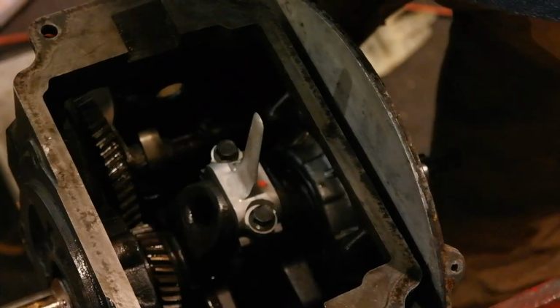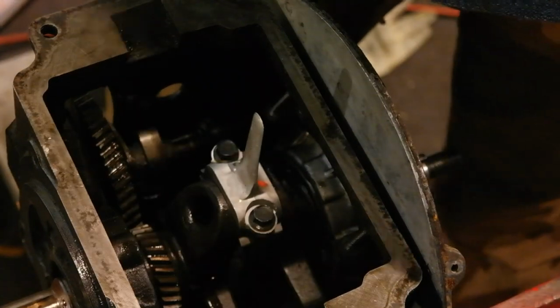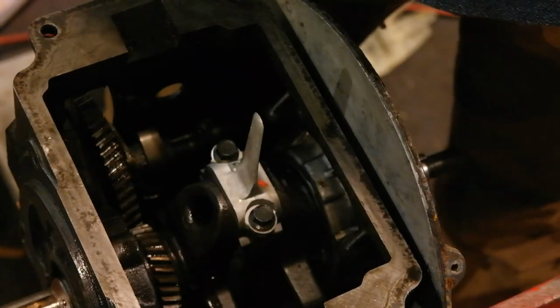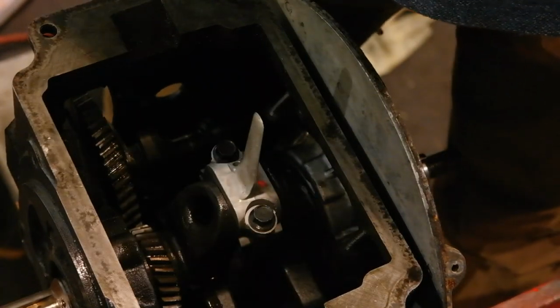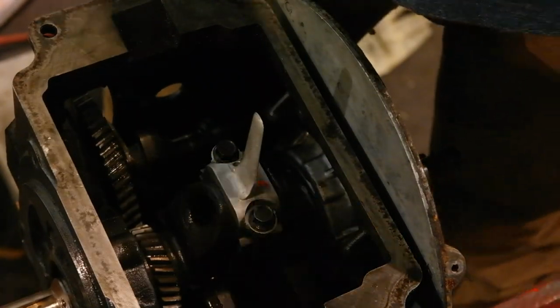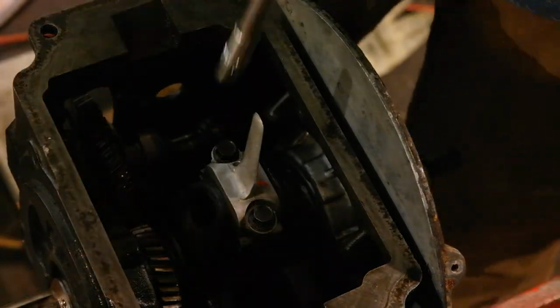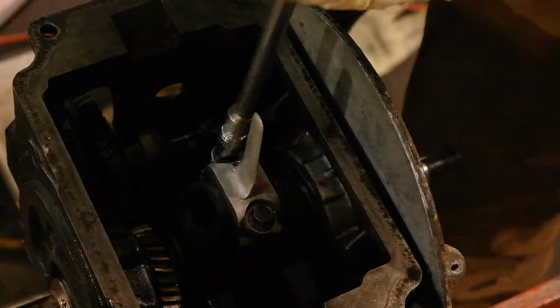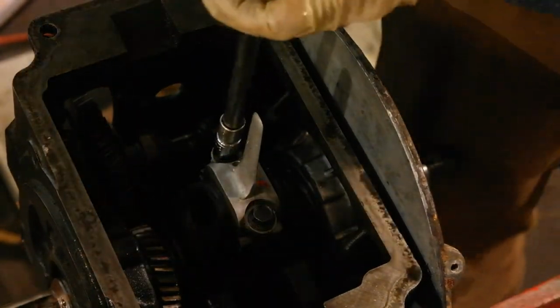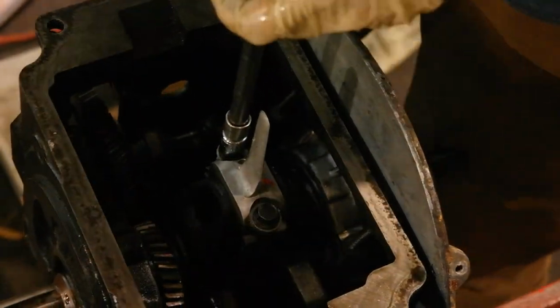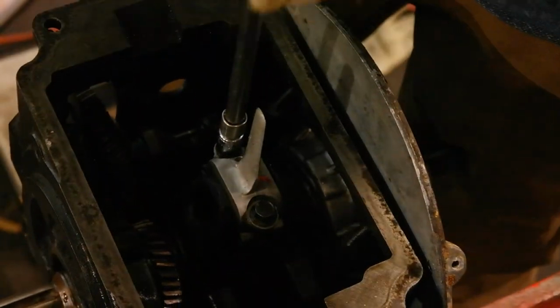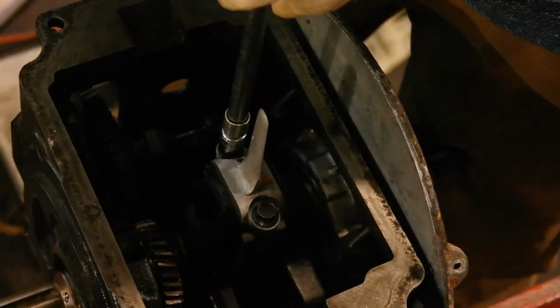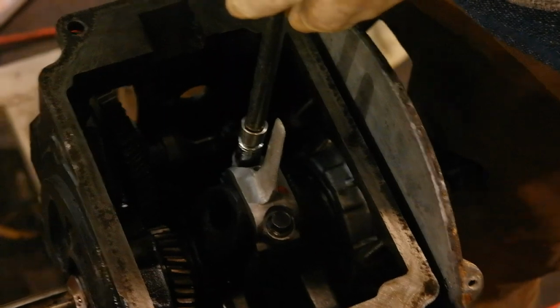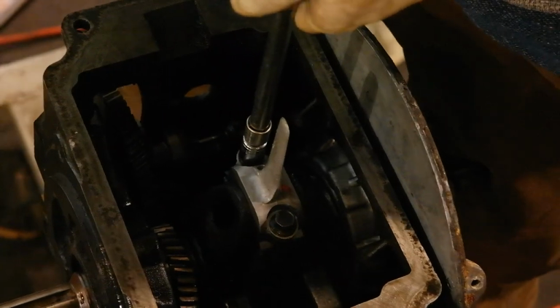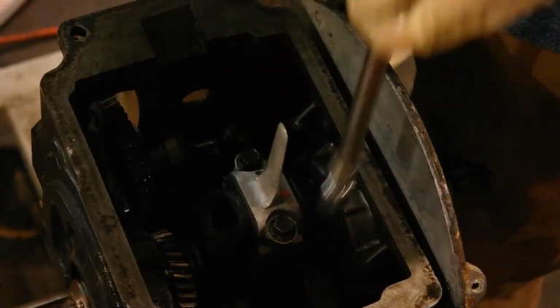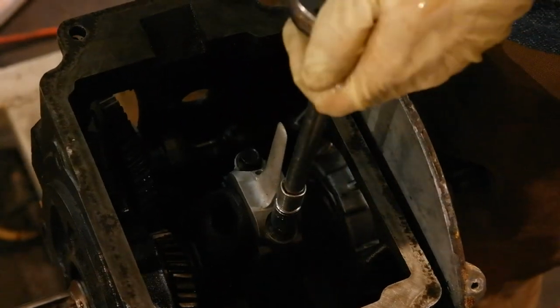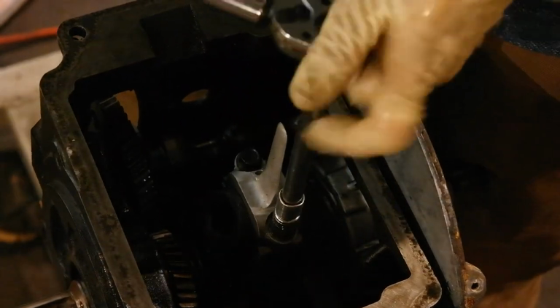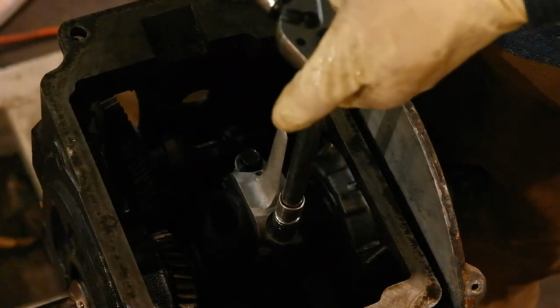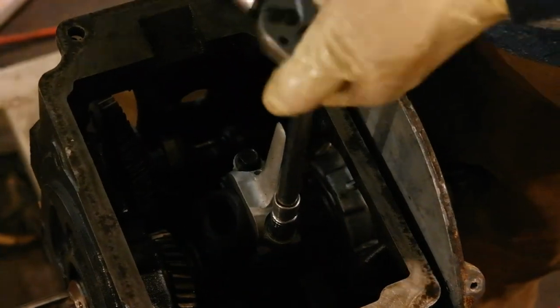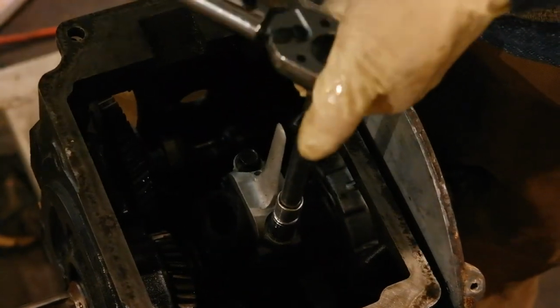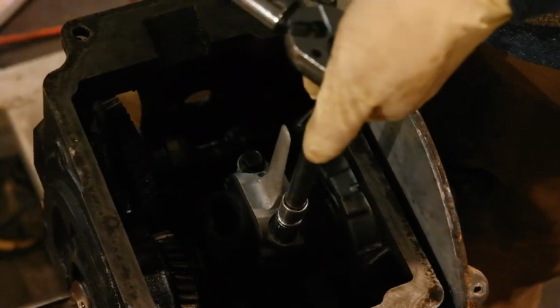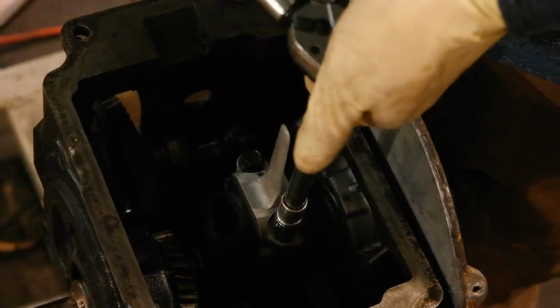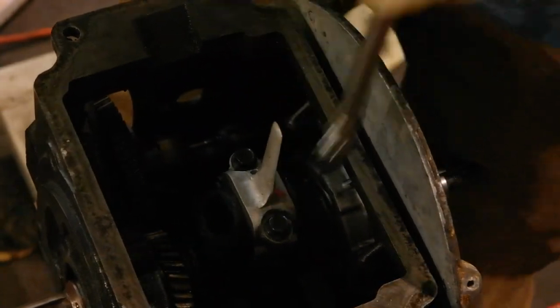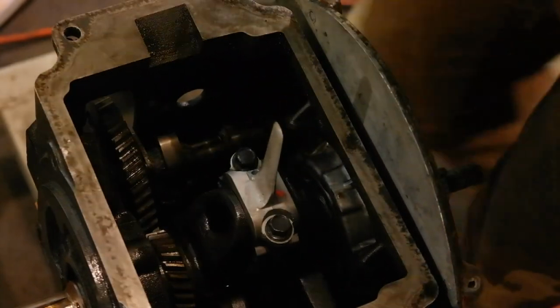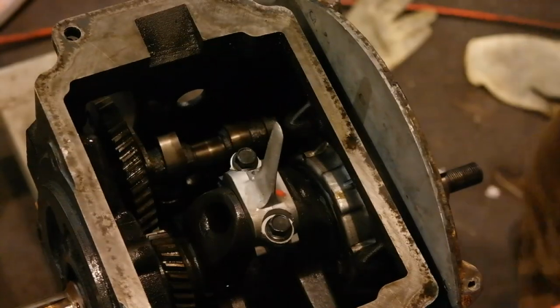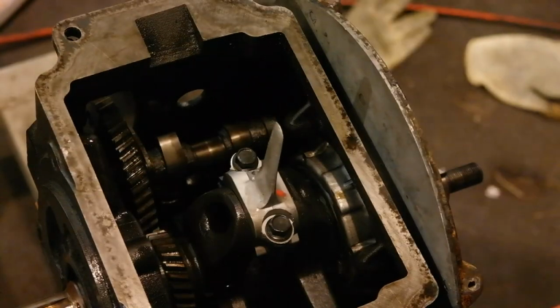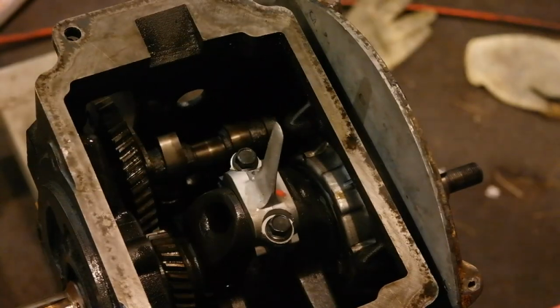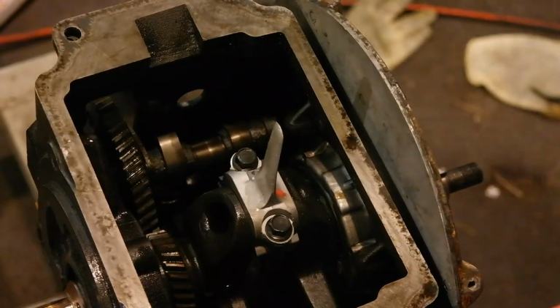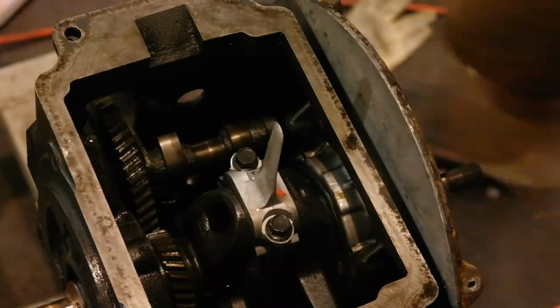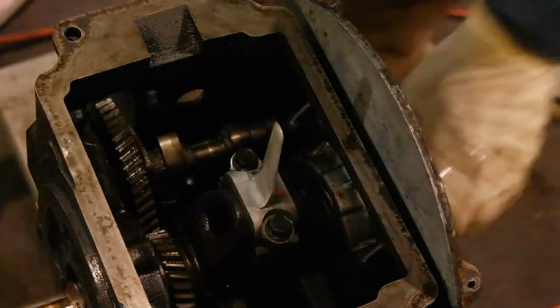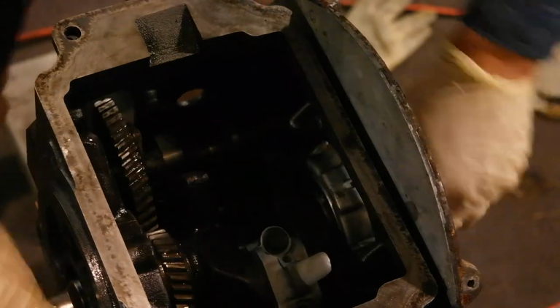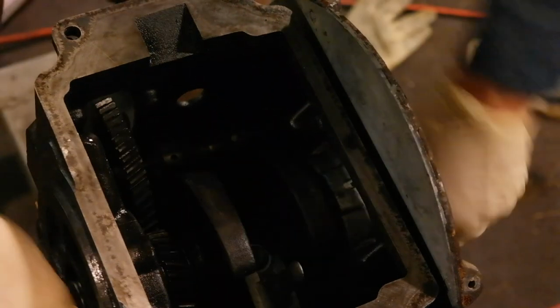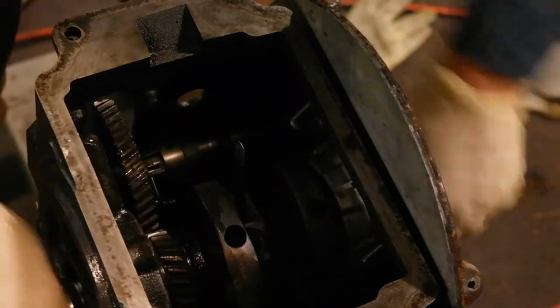After I install the connecting rod fully, I always like to turn the crankshaft over a couple of times and just observe to make sure everything is turning nice and smooth.